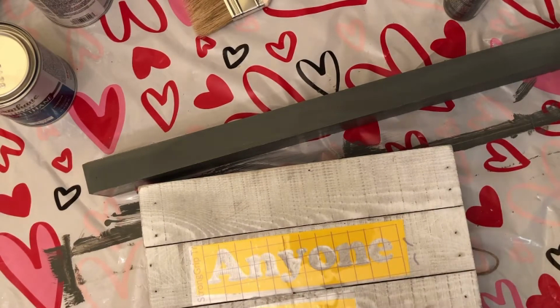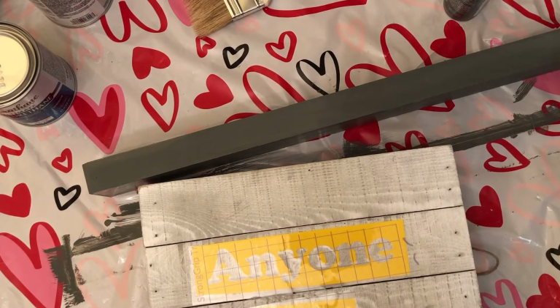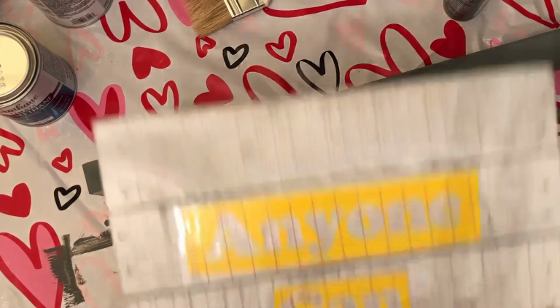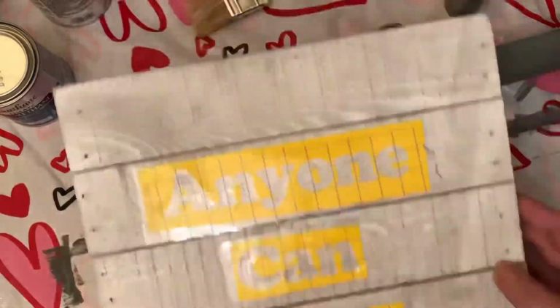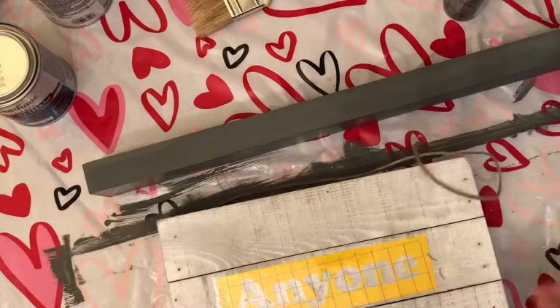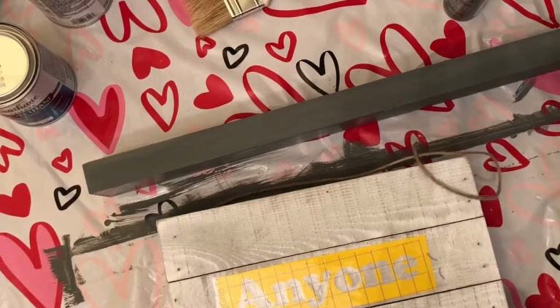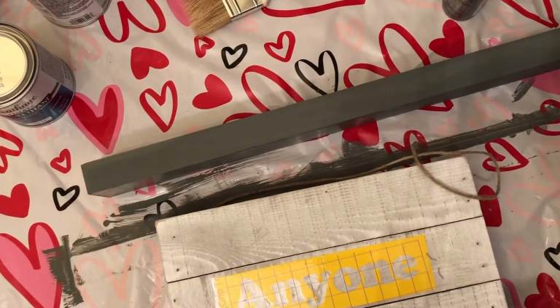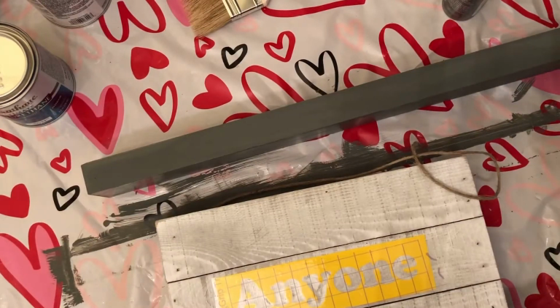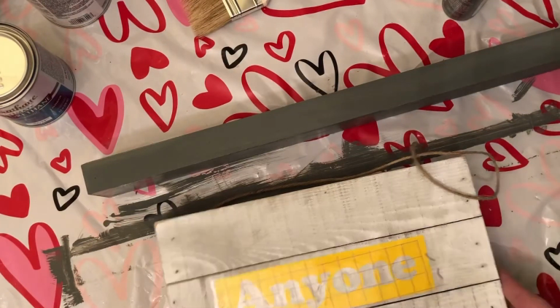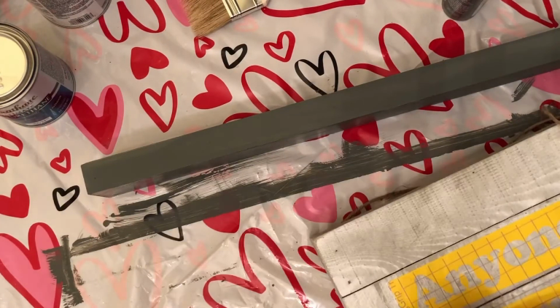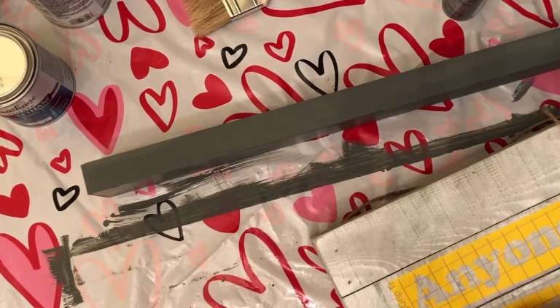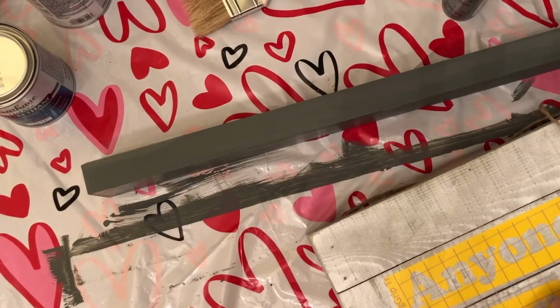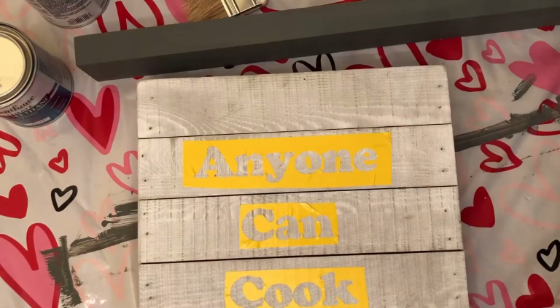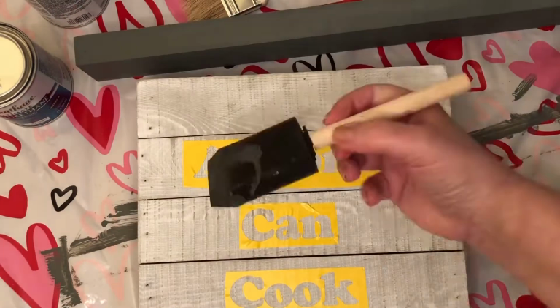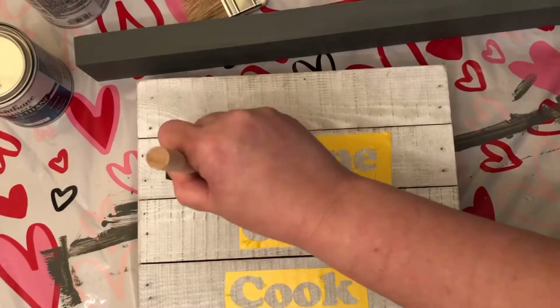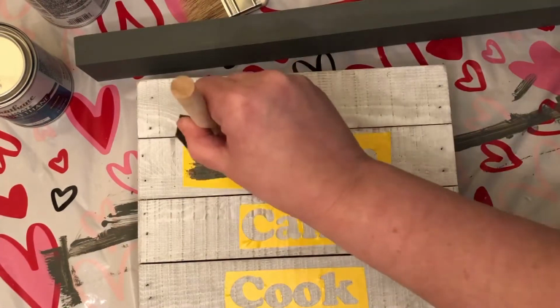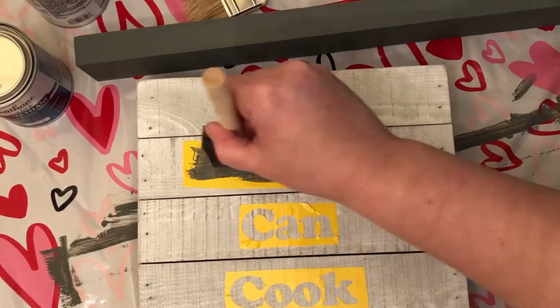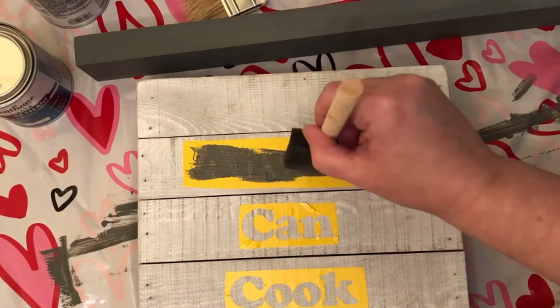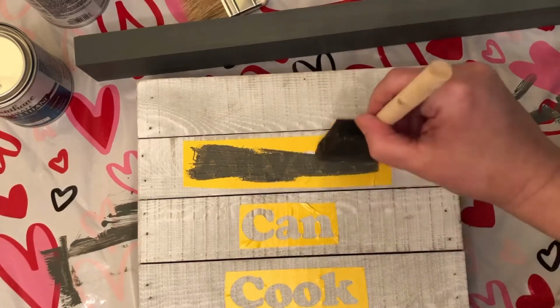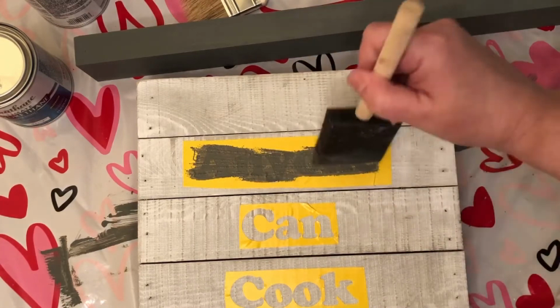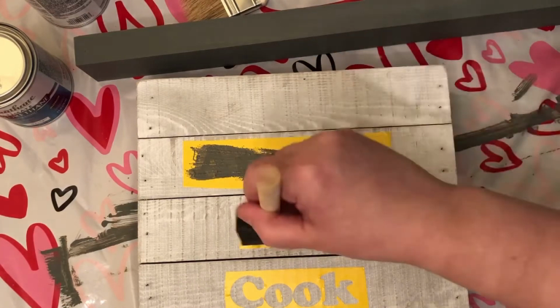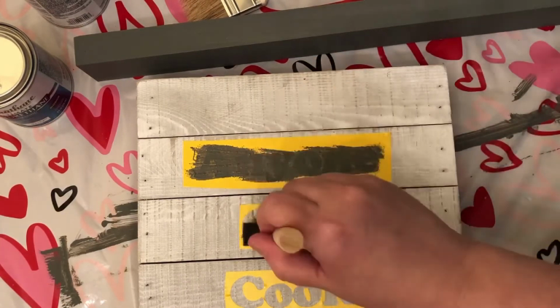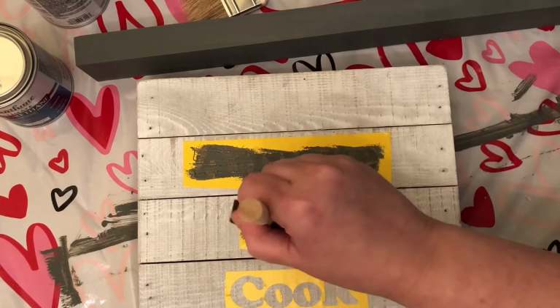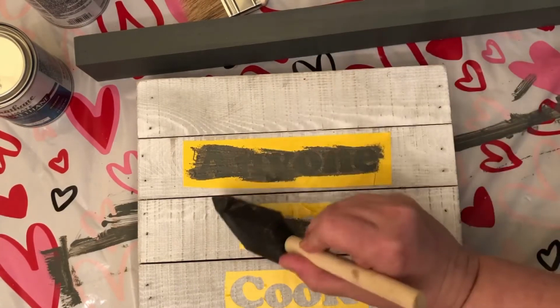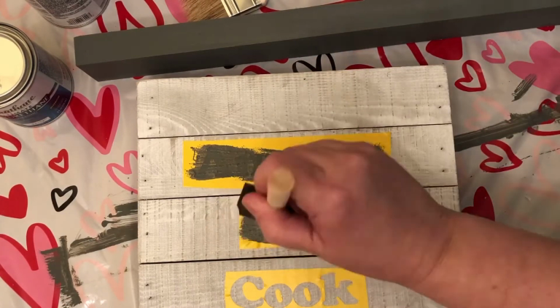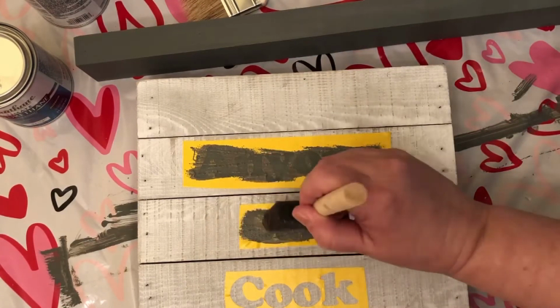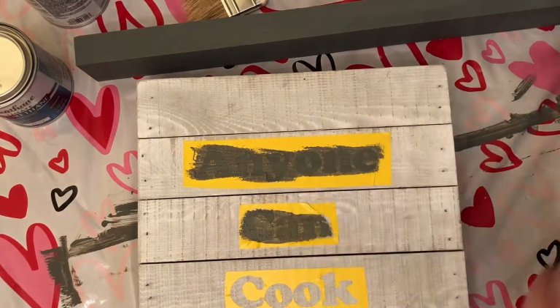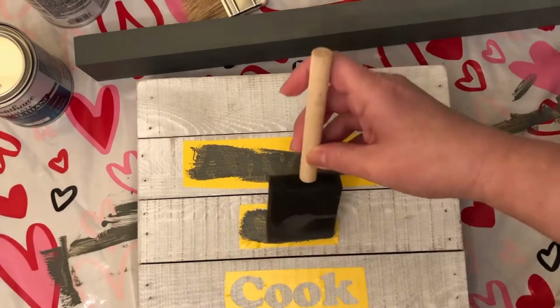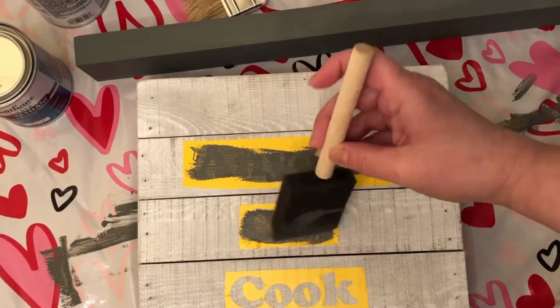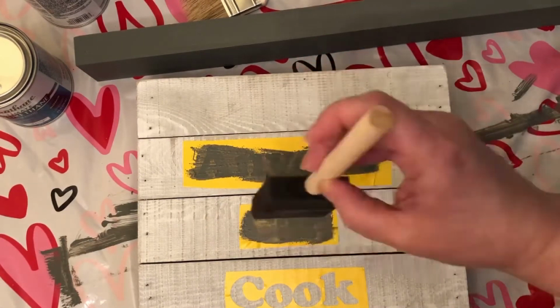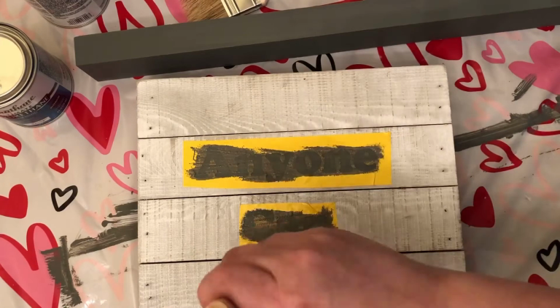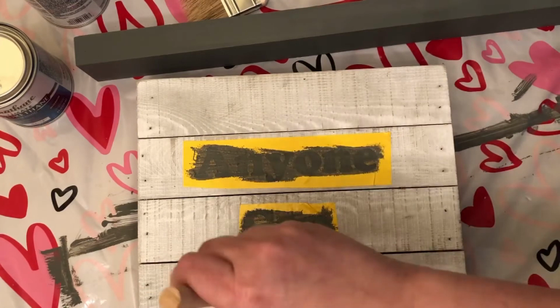I used the Cricut to create the words 'Anyone Can Cook,' and instead of weeding it the other way just to have the words, I used it as a stencil — but I did keep the letters for myself.